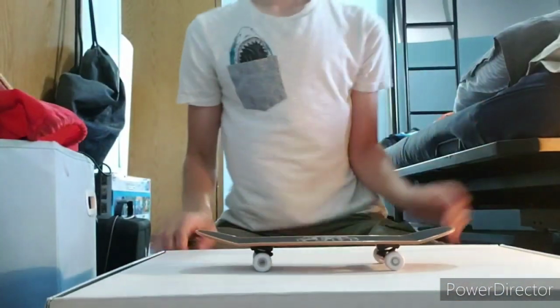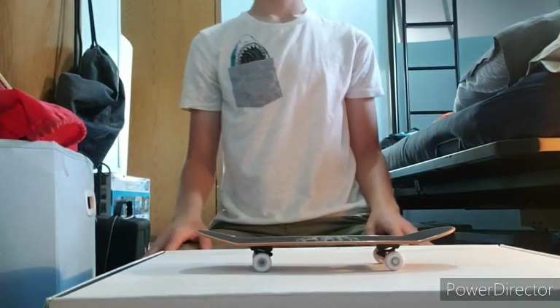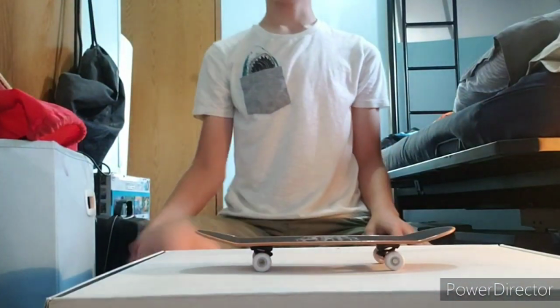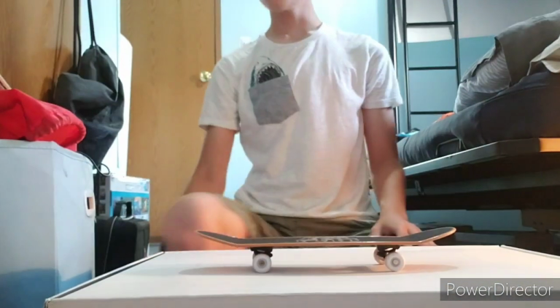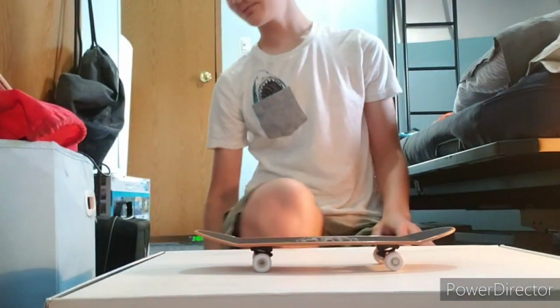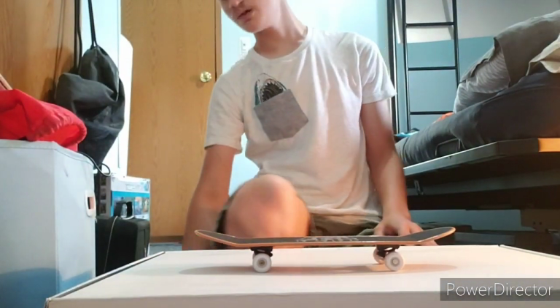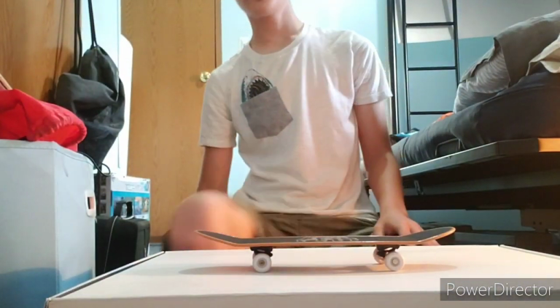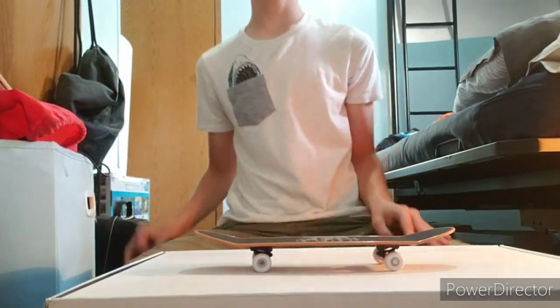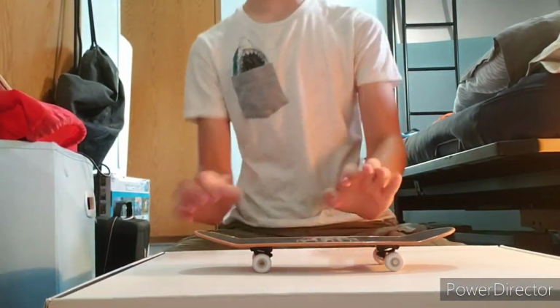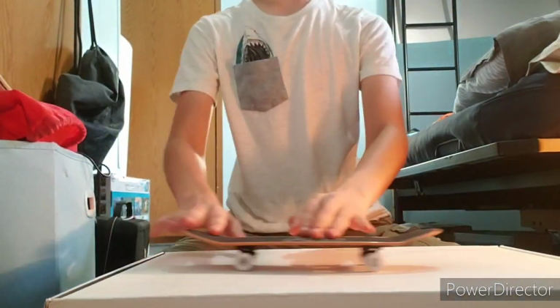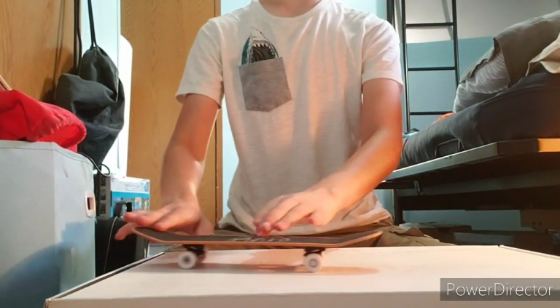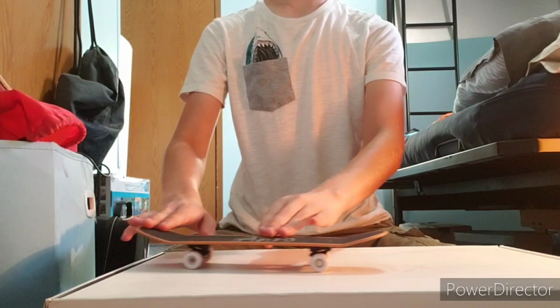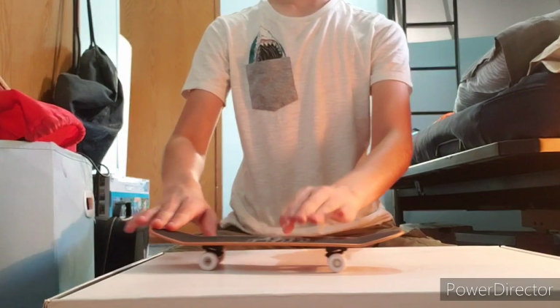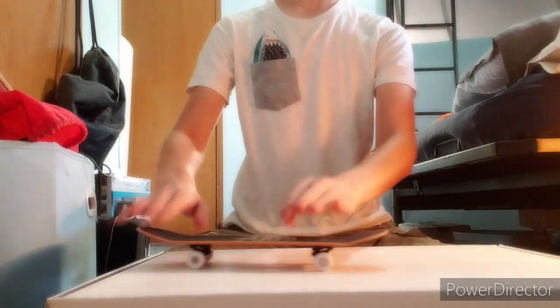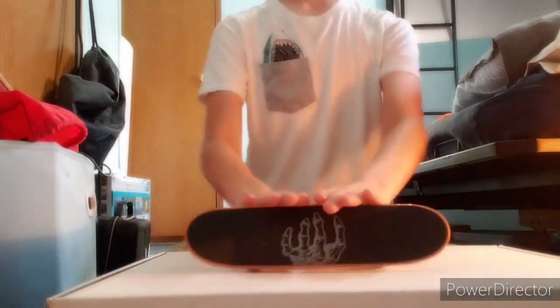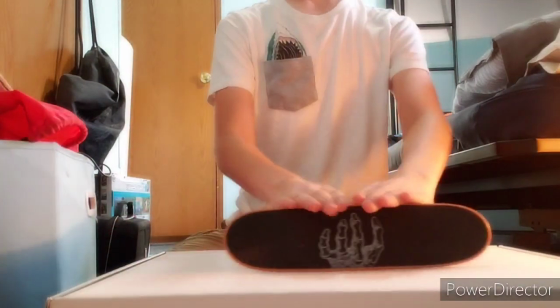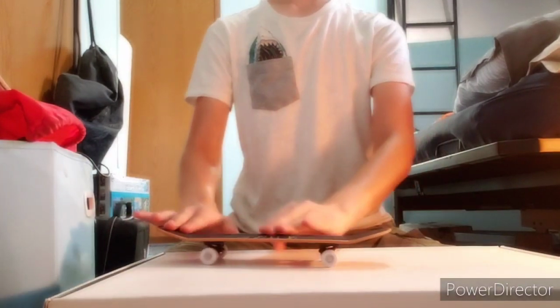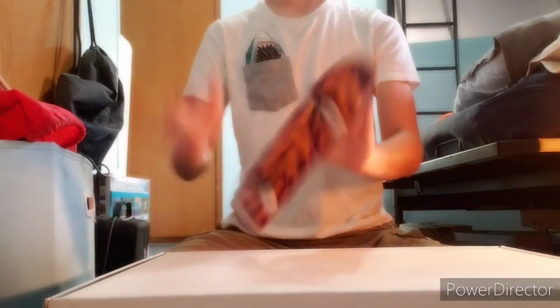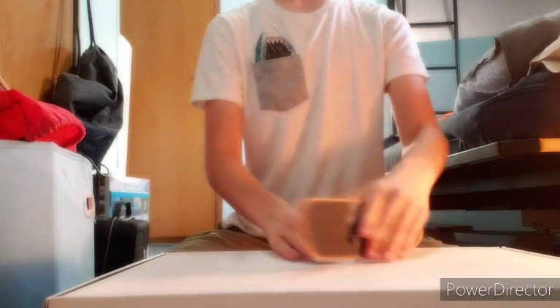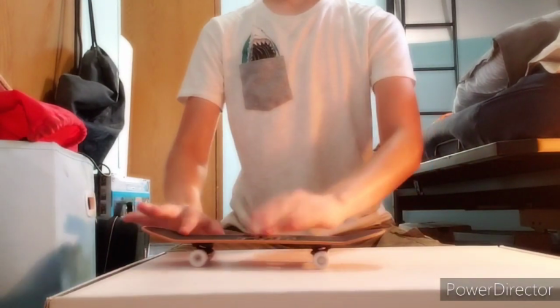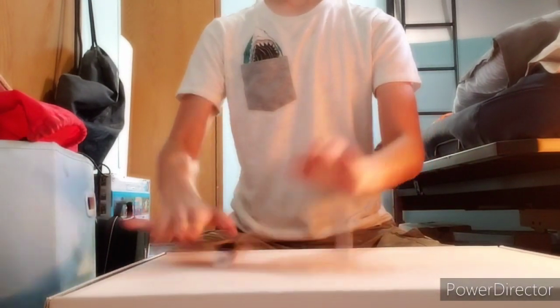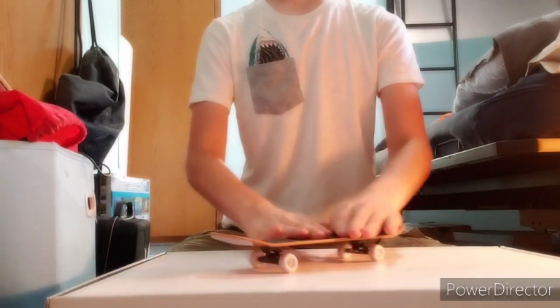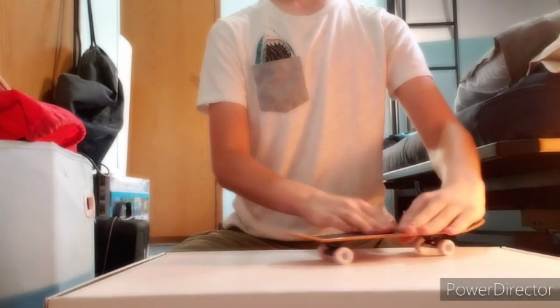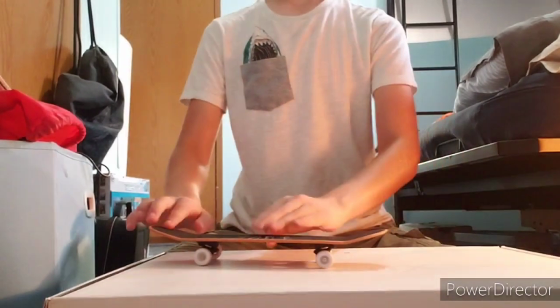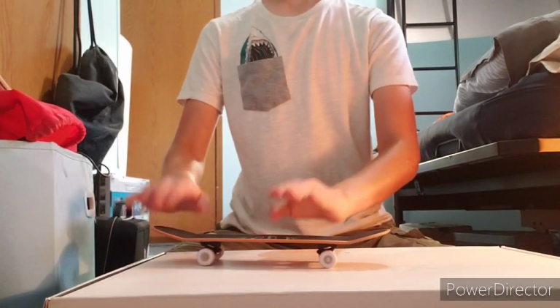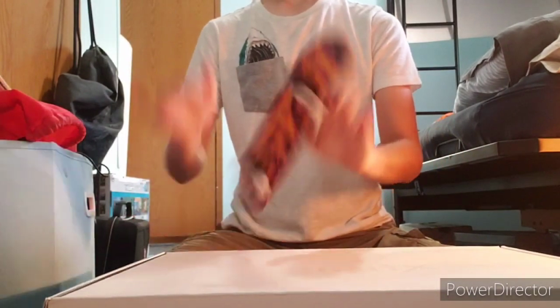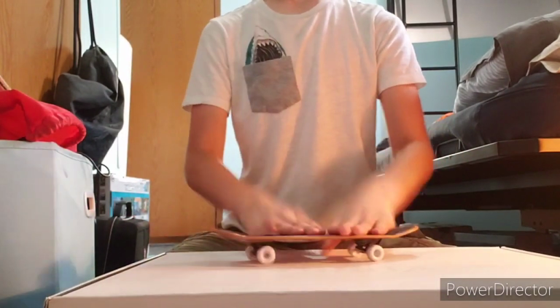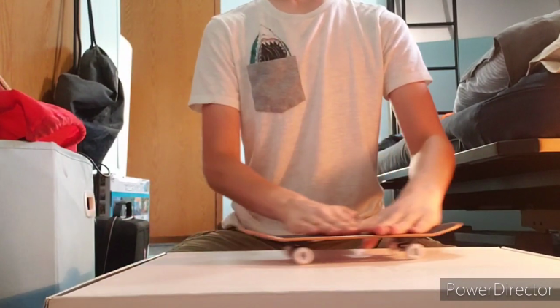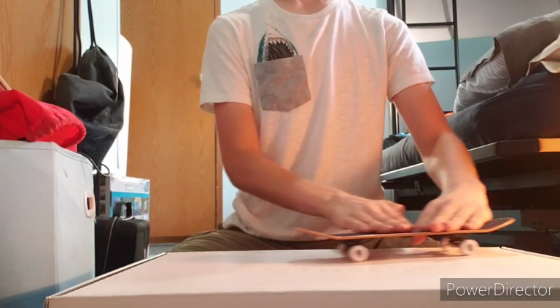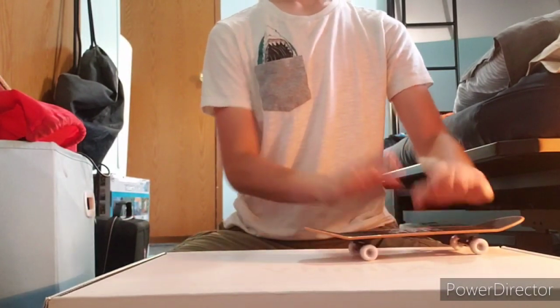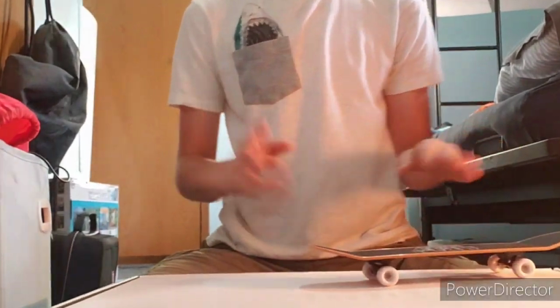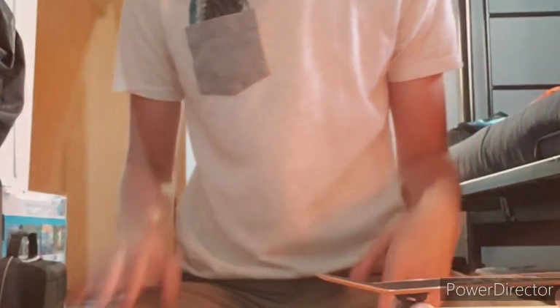So a varial kickflip looks like this. Like that.